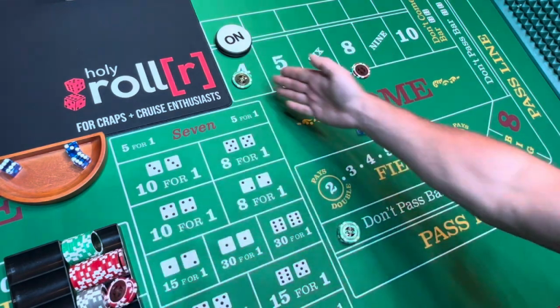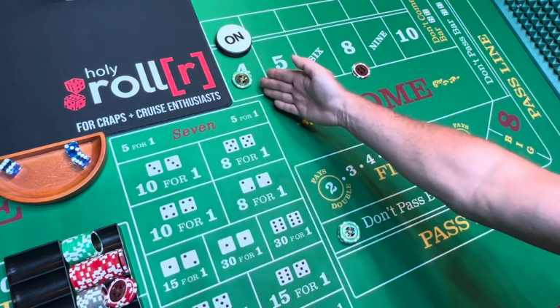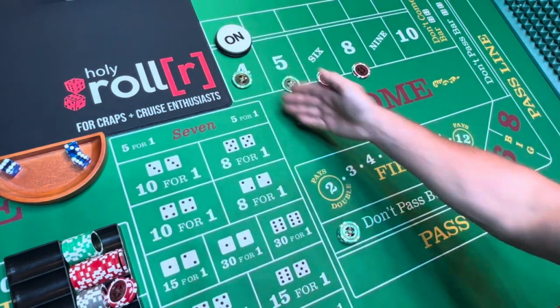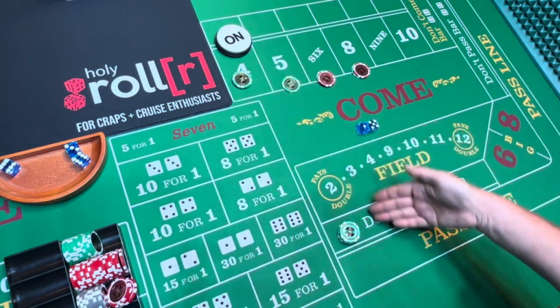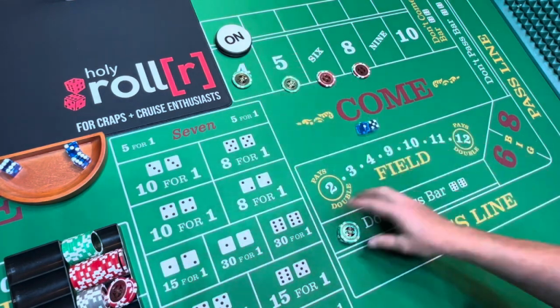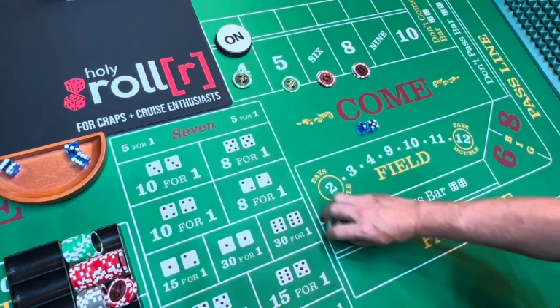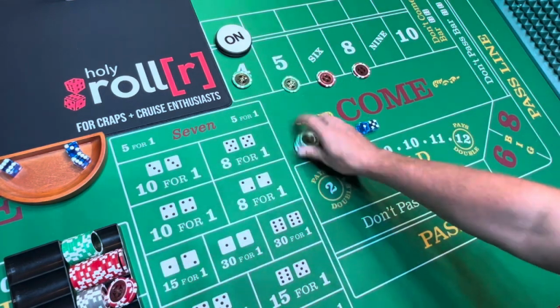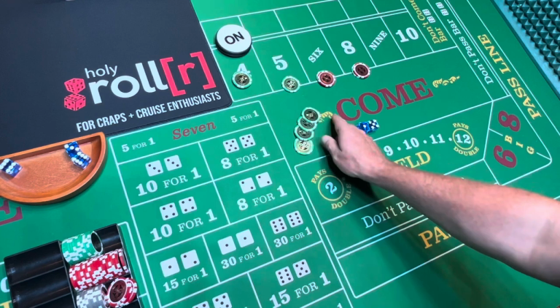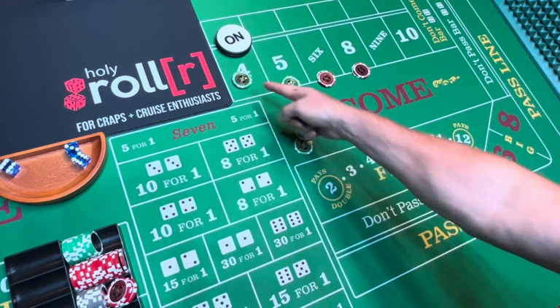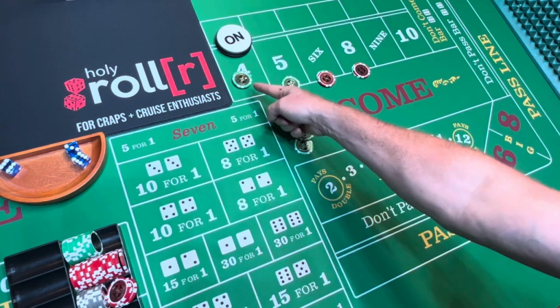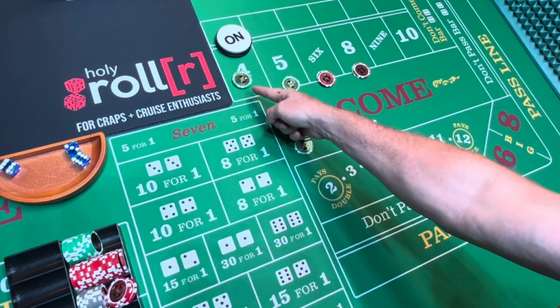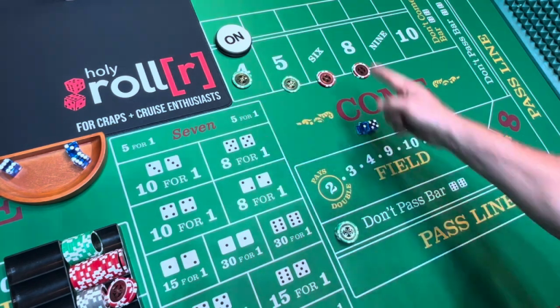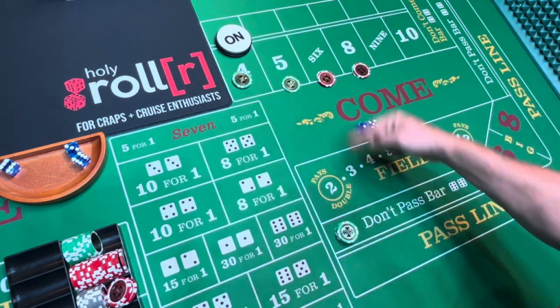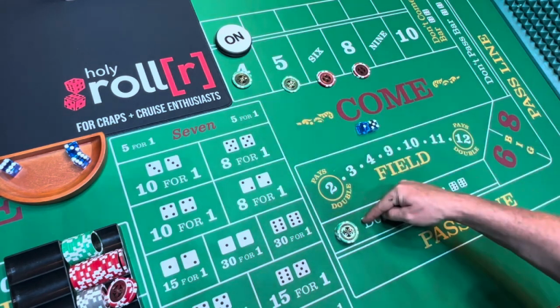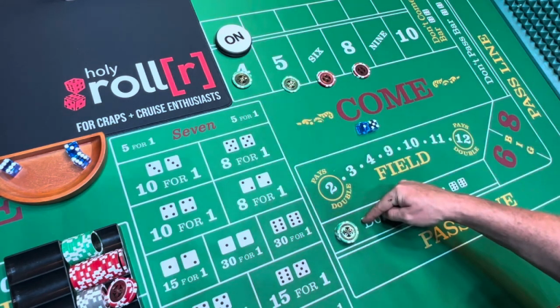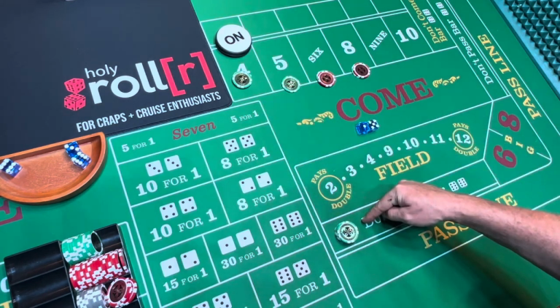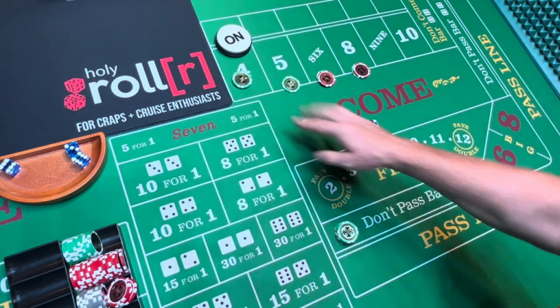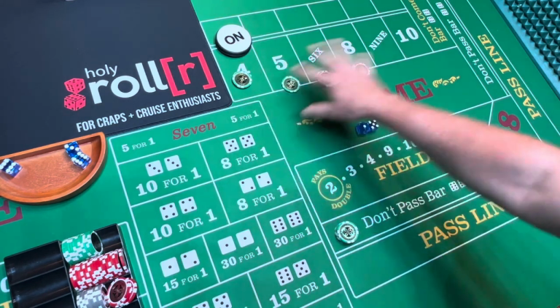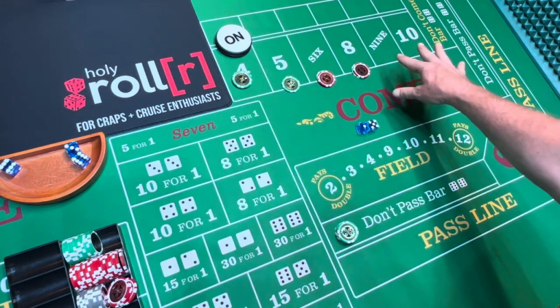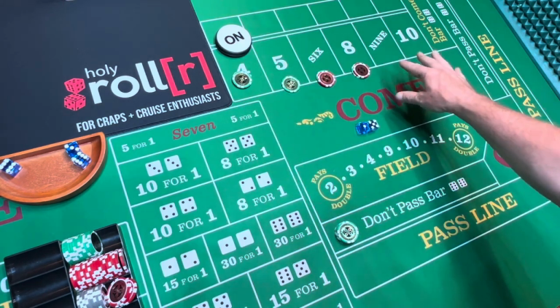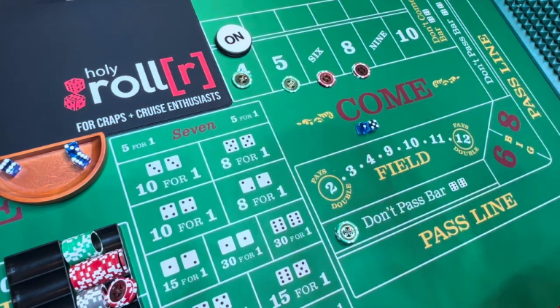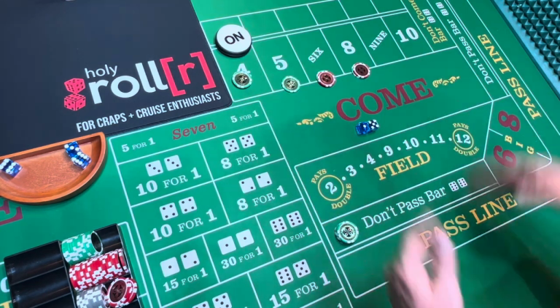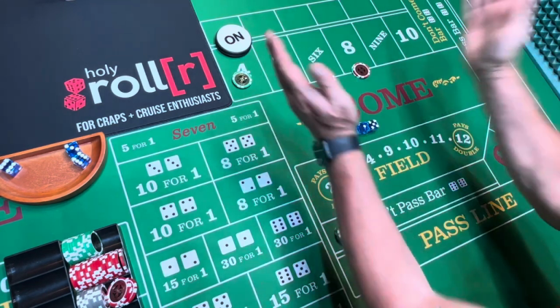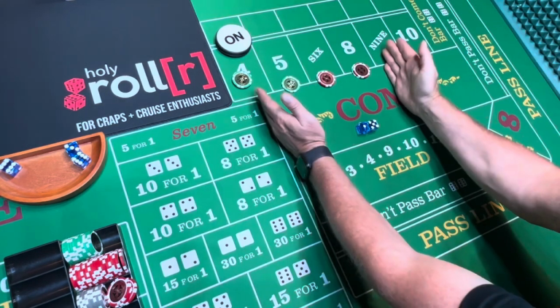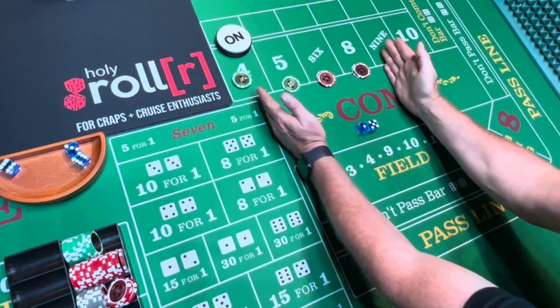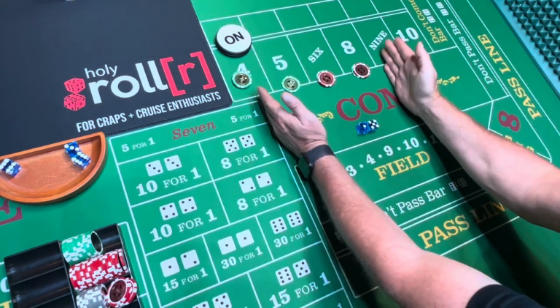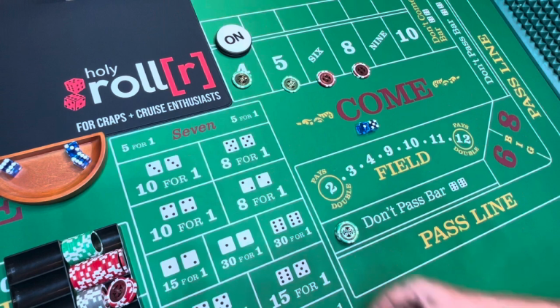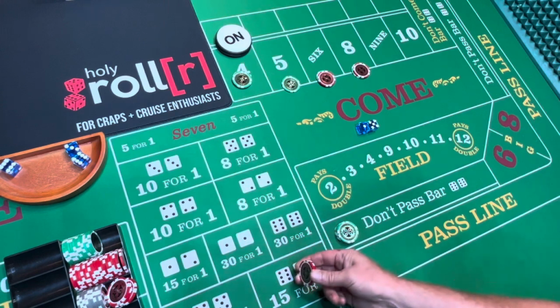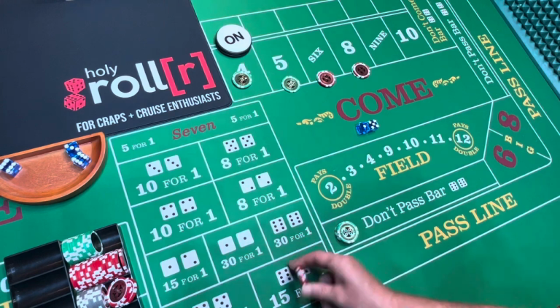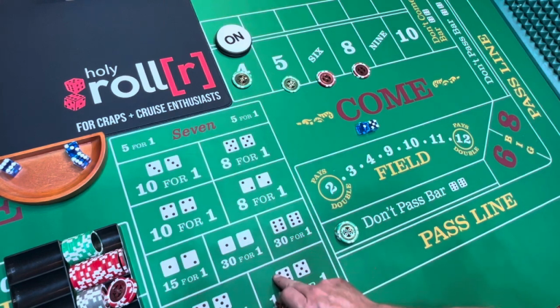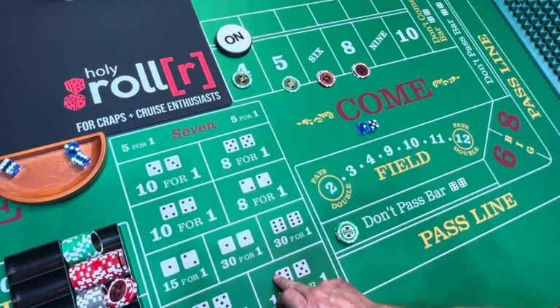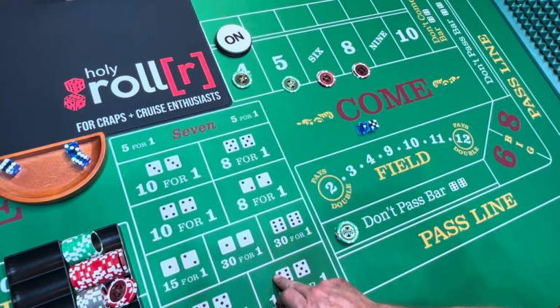If the 4 rolls, I lose right here and I win 100 for the 4. If the 7 rolls, I win 100 here and I lose that. Keep in mind, I started with 85, minus the 10 I played on the yo.